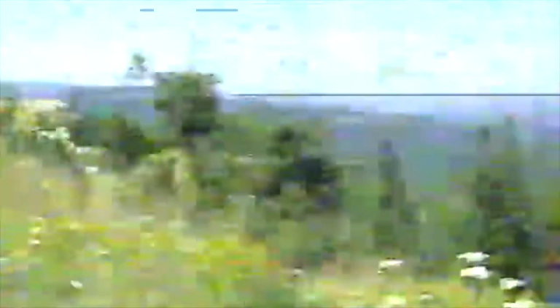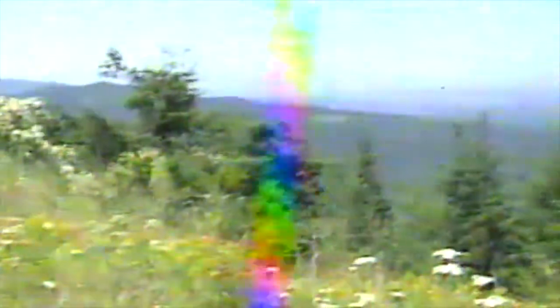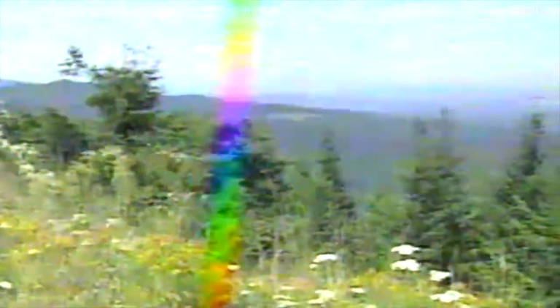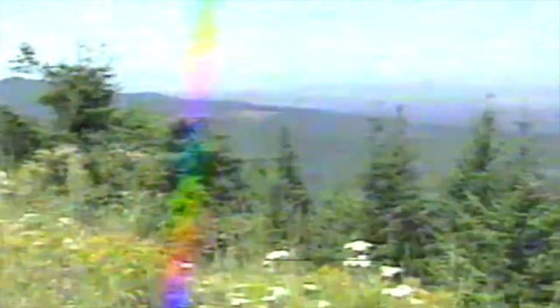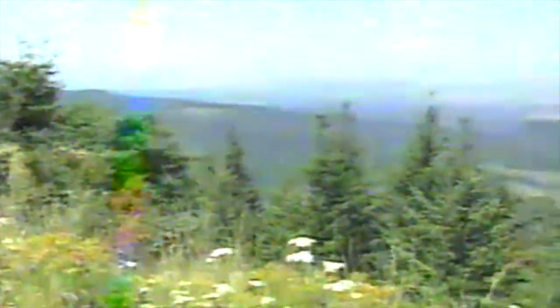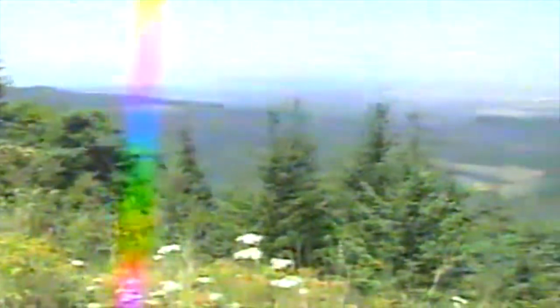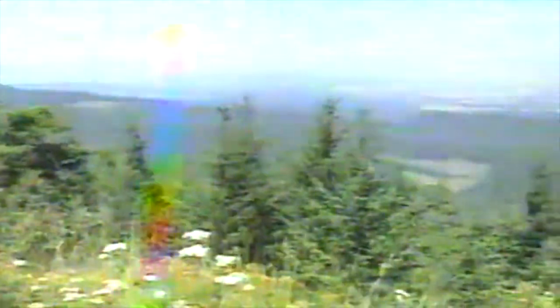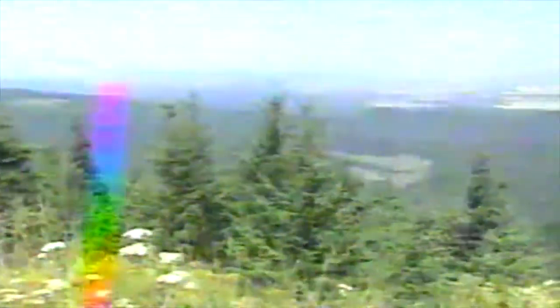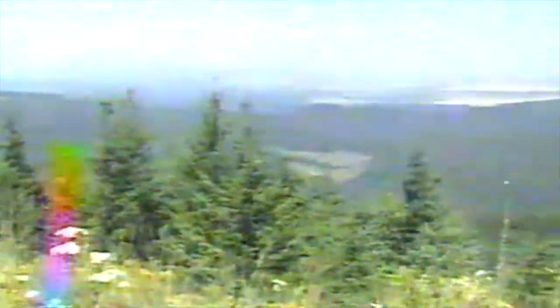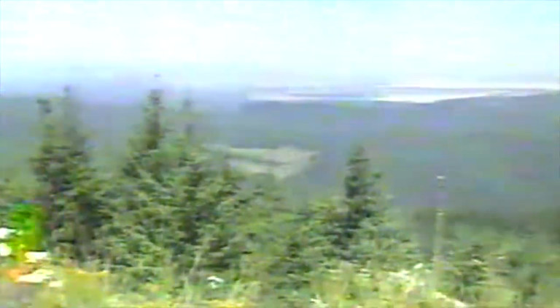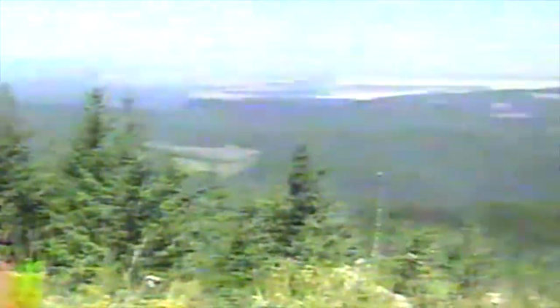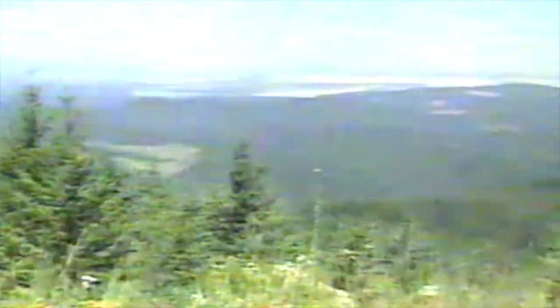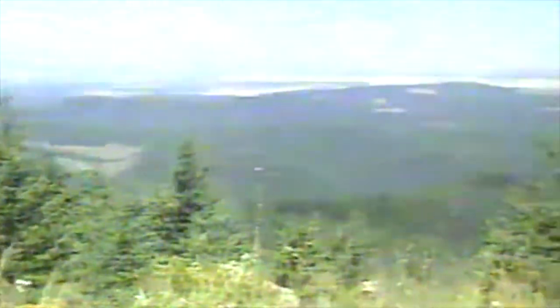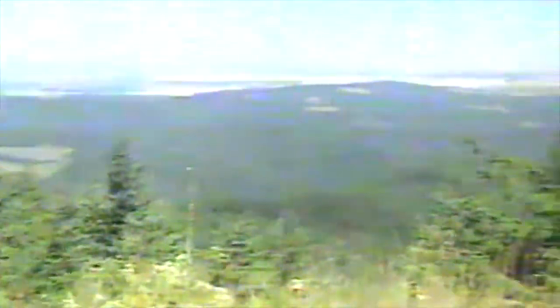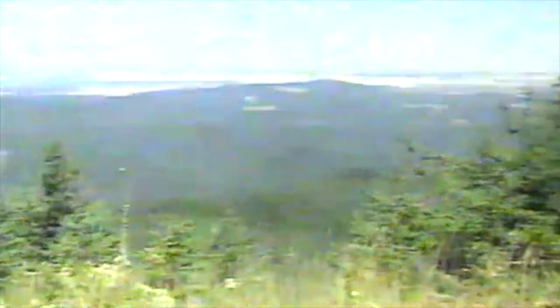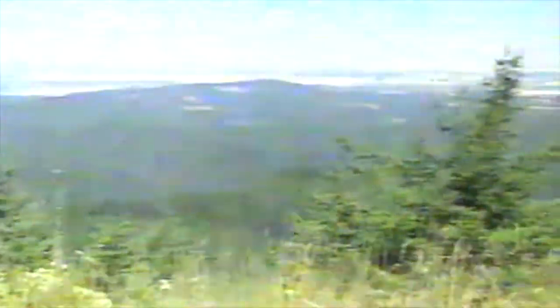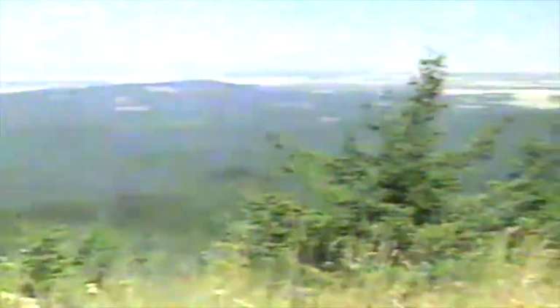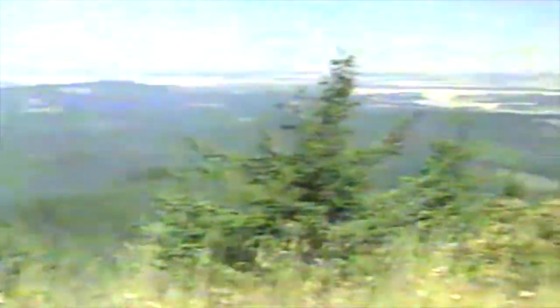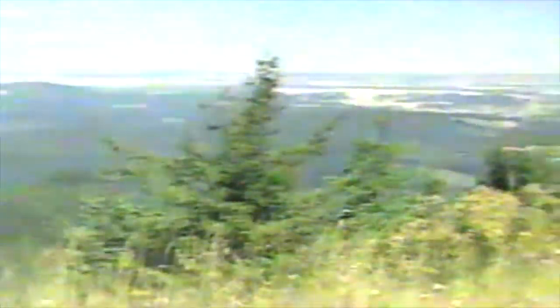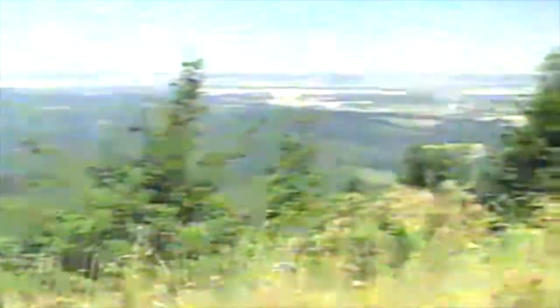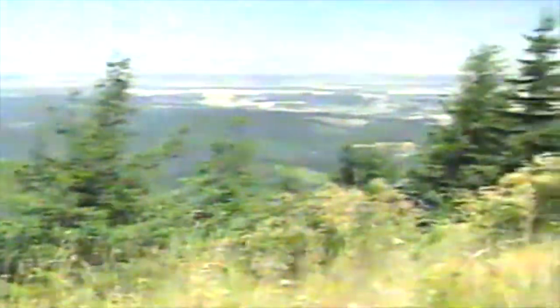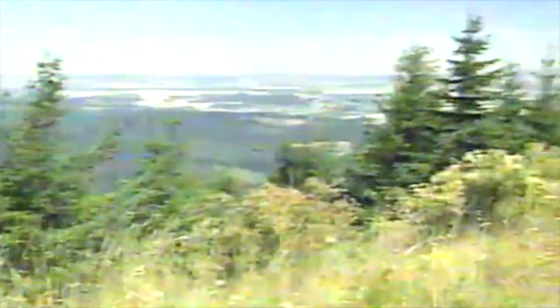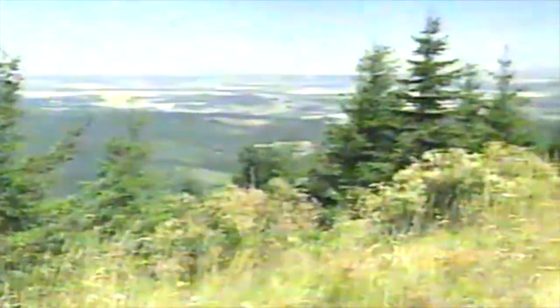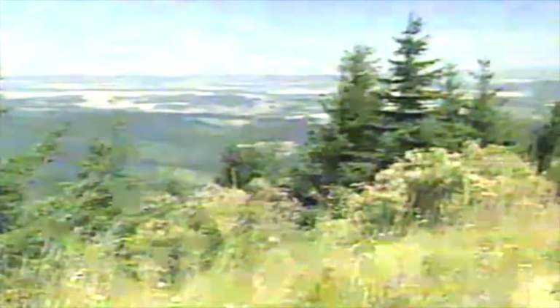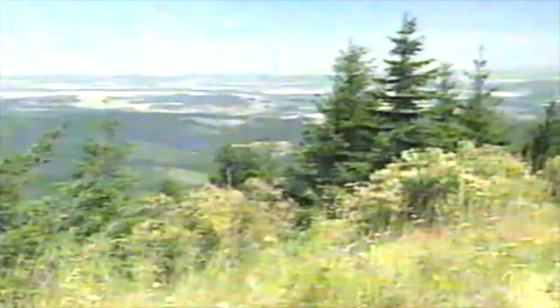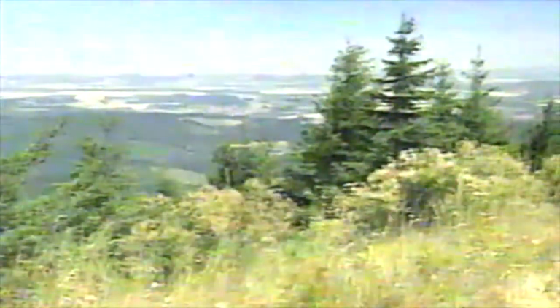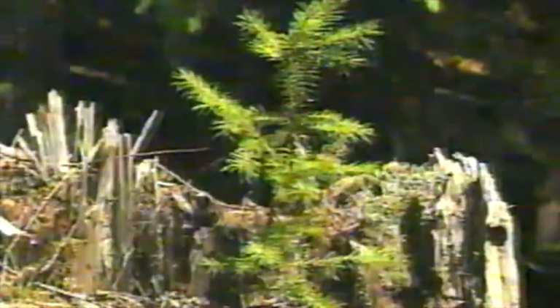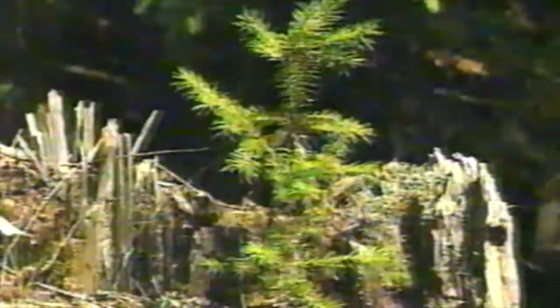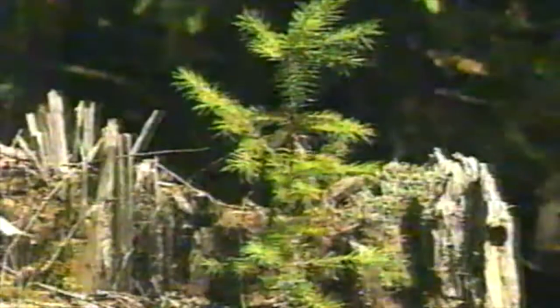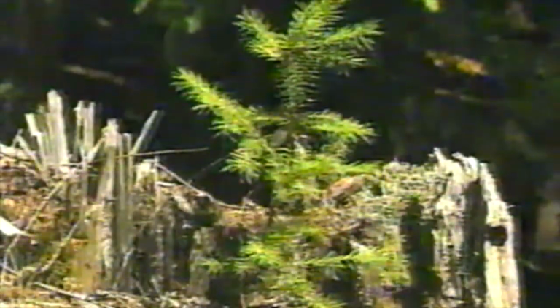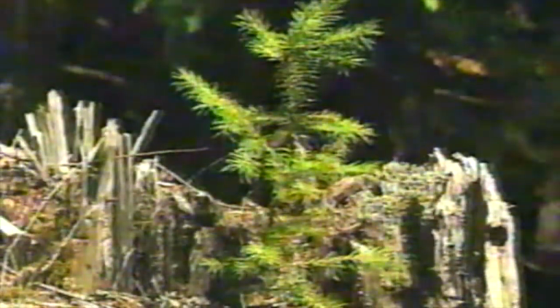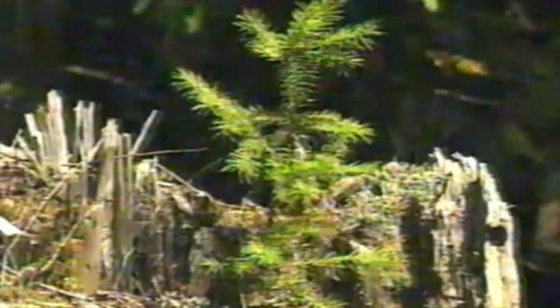A landscape long ago transformed into a rich checkerboard of farmland production — the price of pioneer progress and changing times. Yet a closer look reveals surprises.